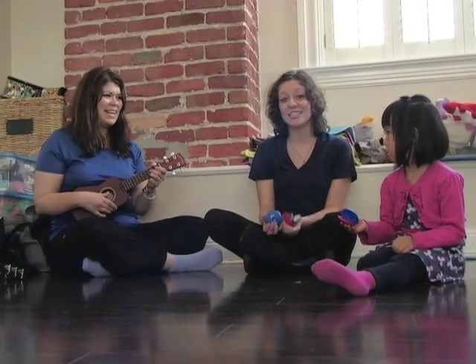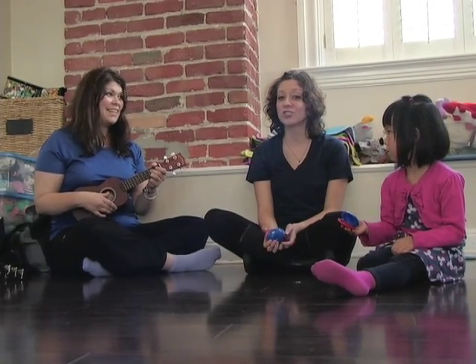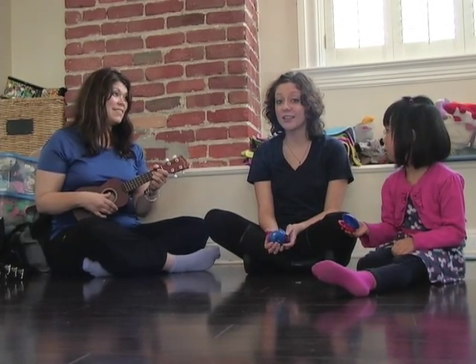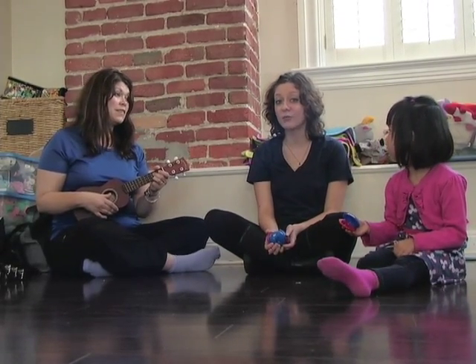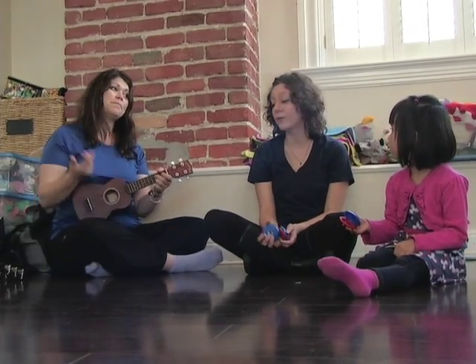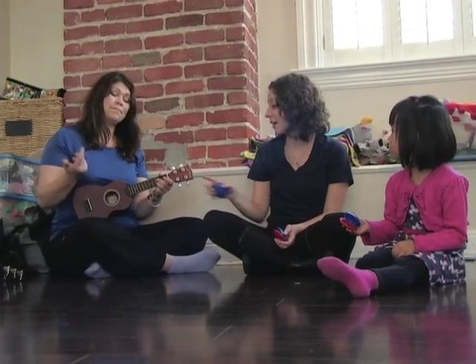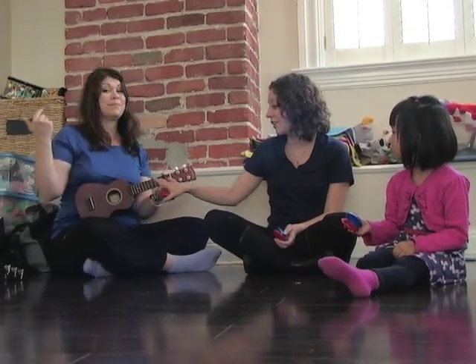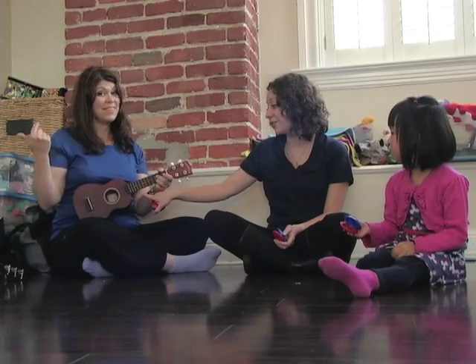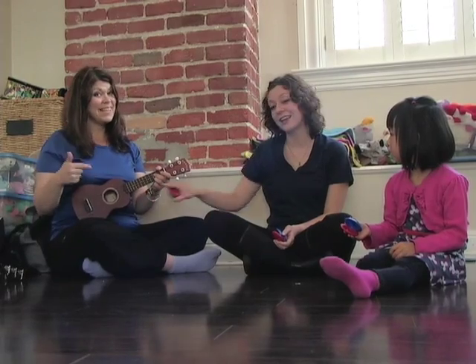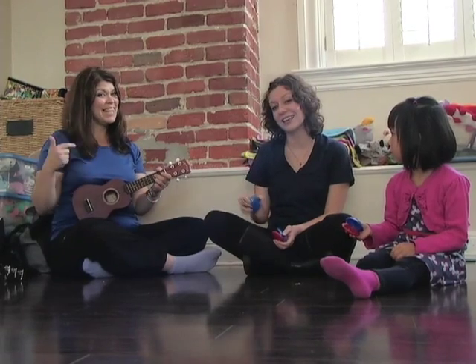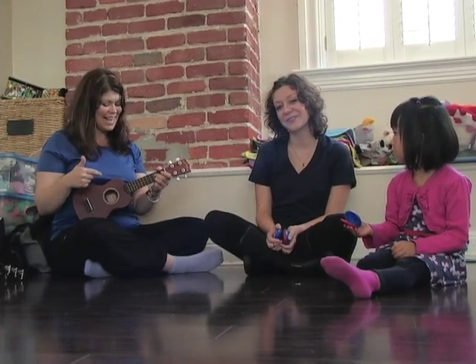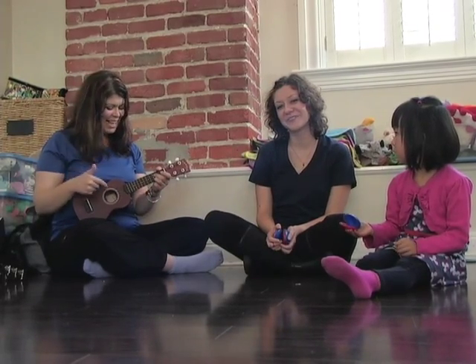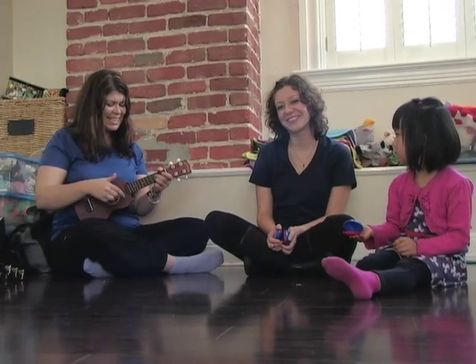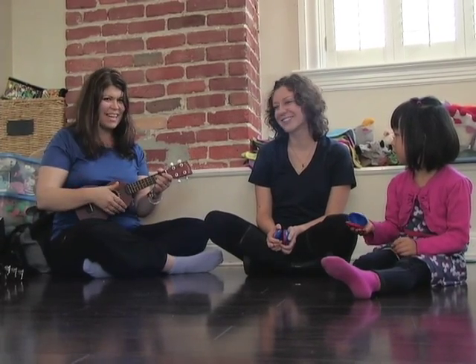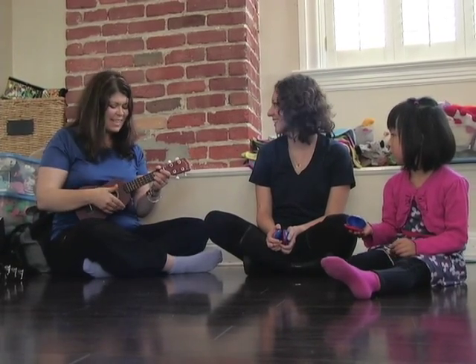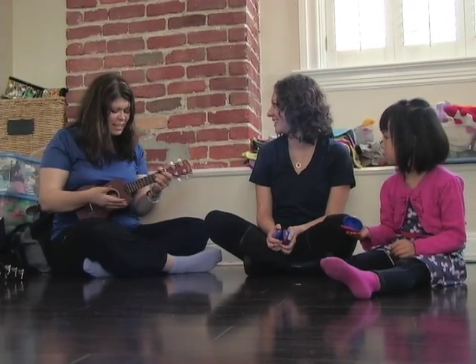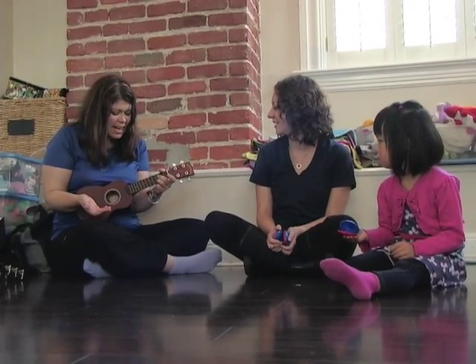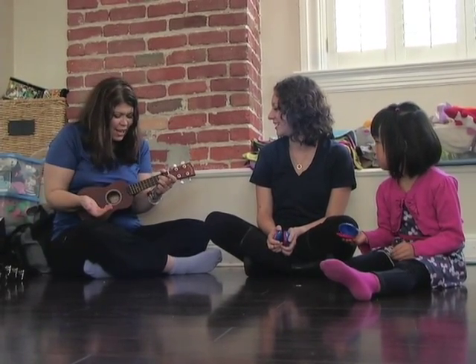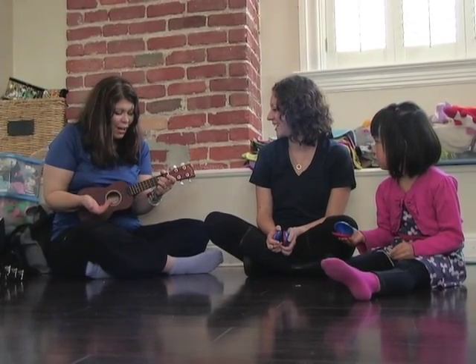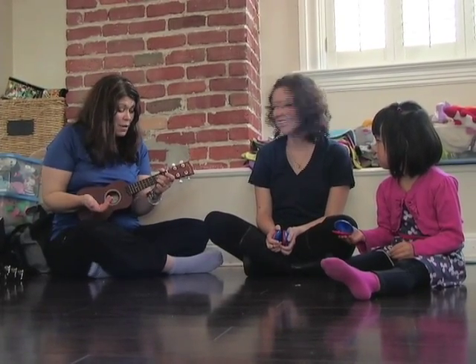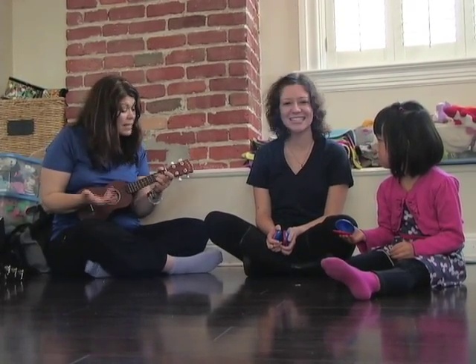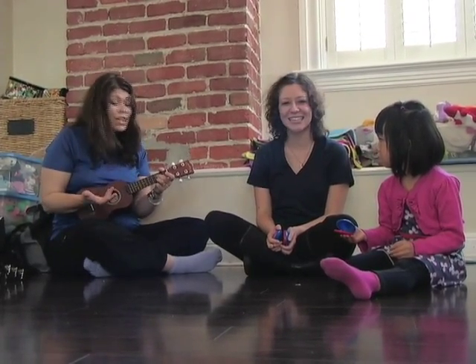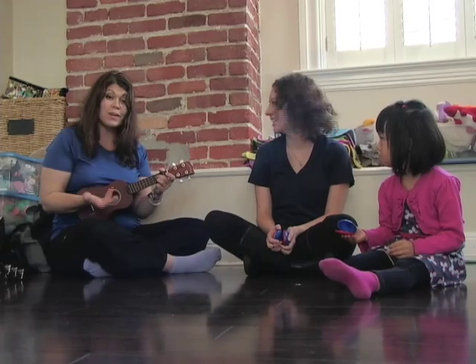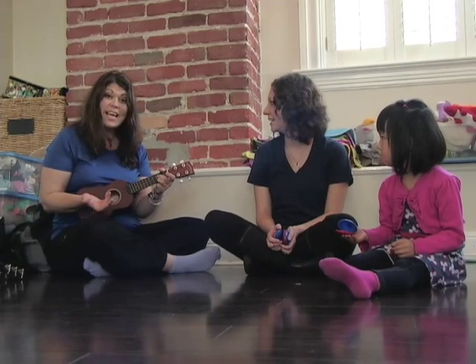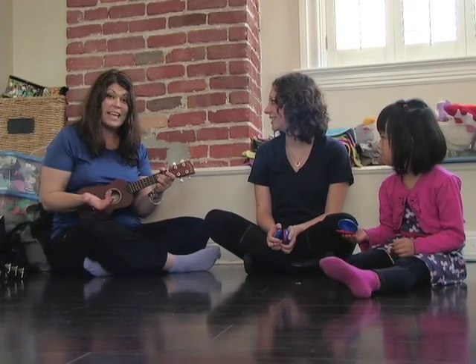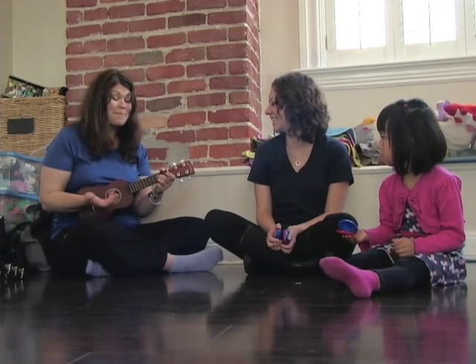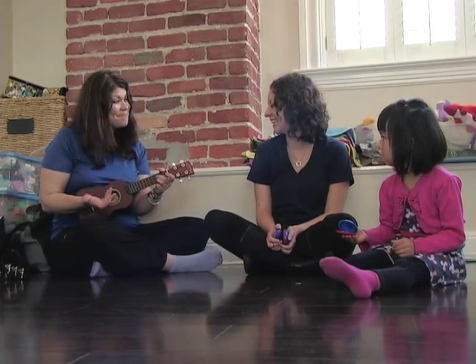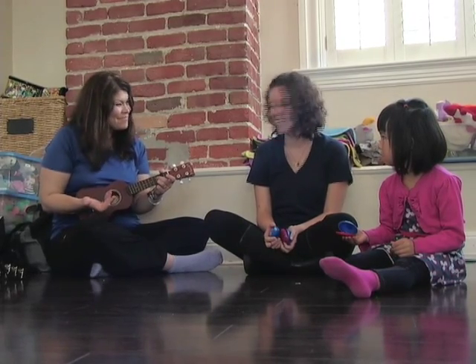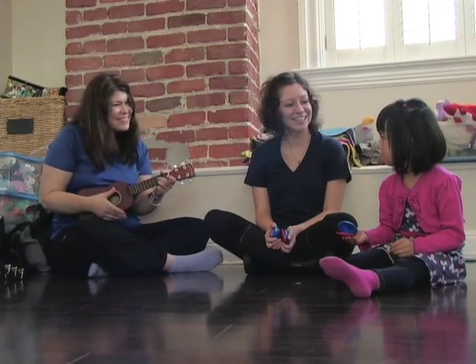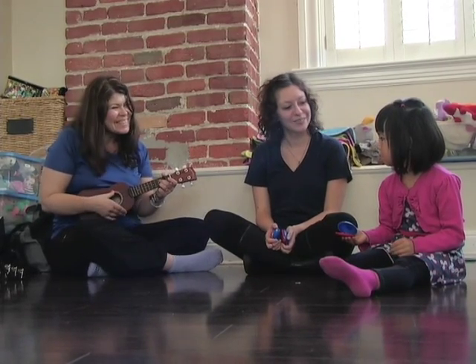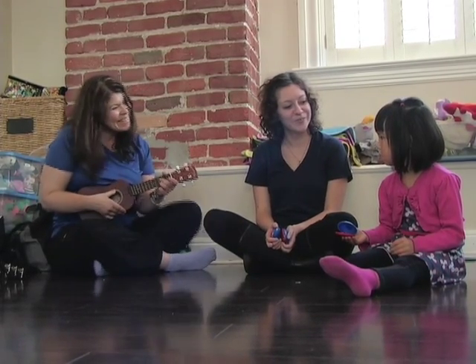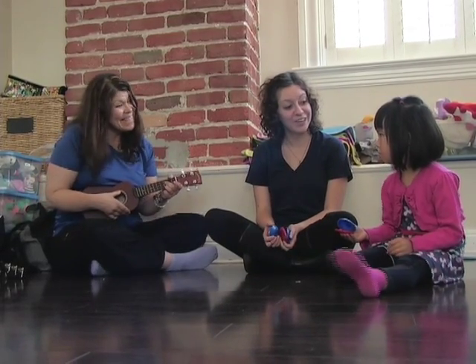And Teacher Shelly will be playing the ukulele — it's like a little tiny guitar. It's called a ukulele. You ready?